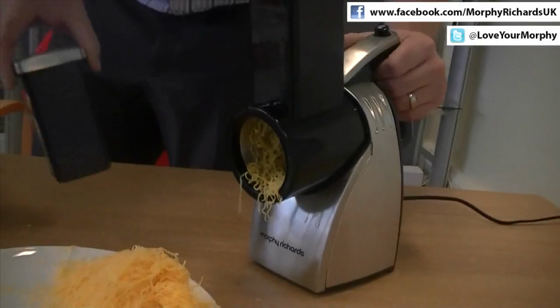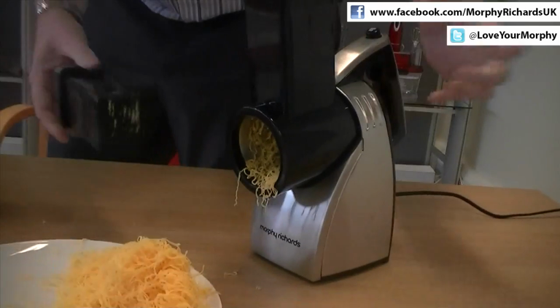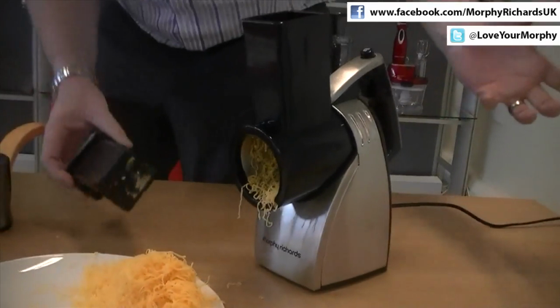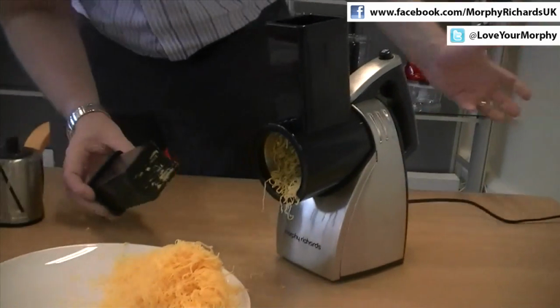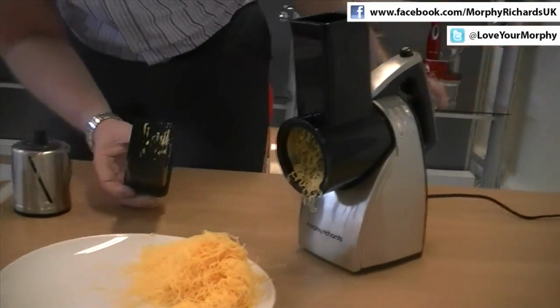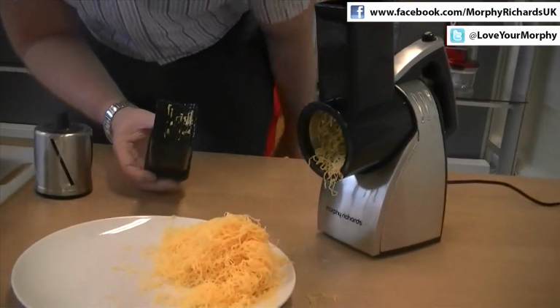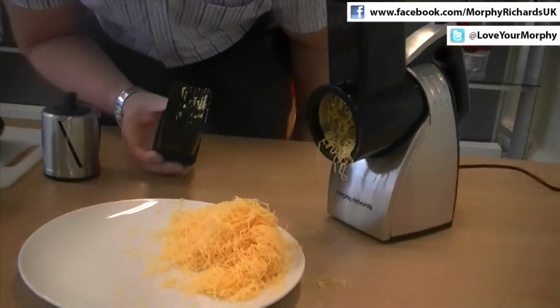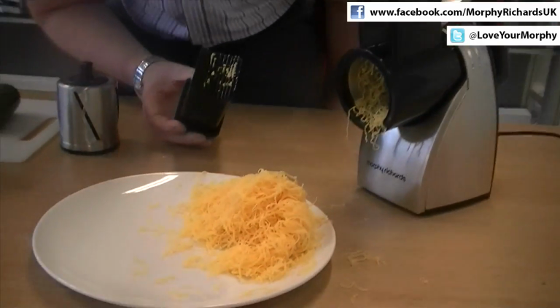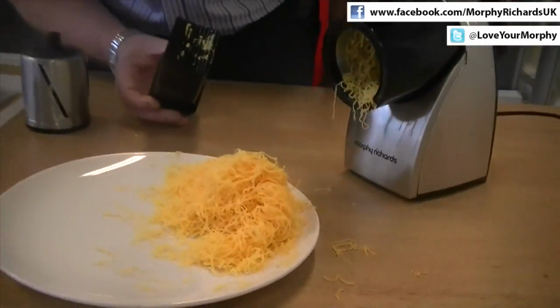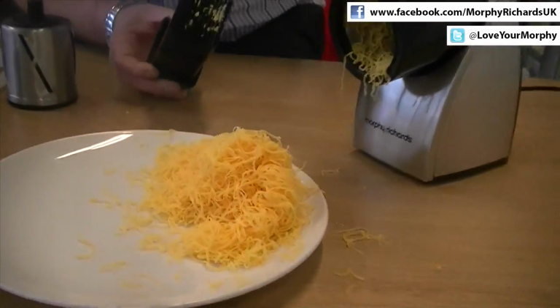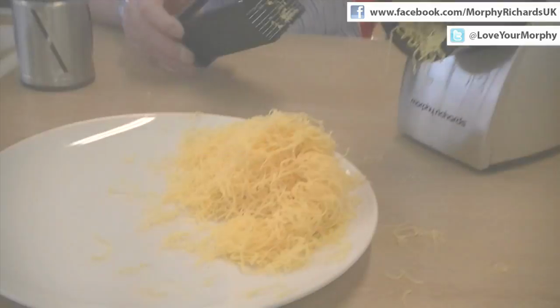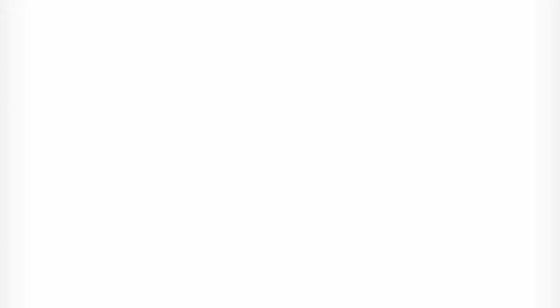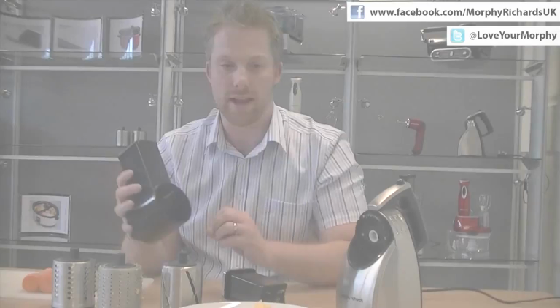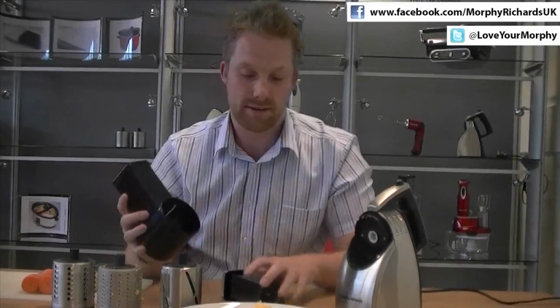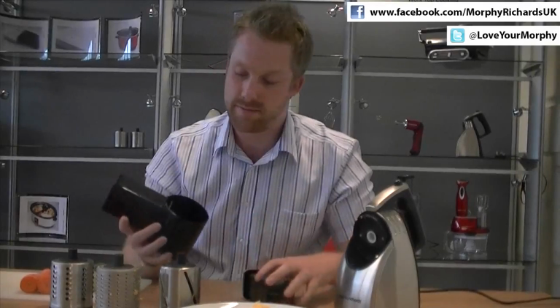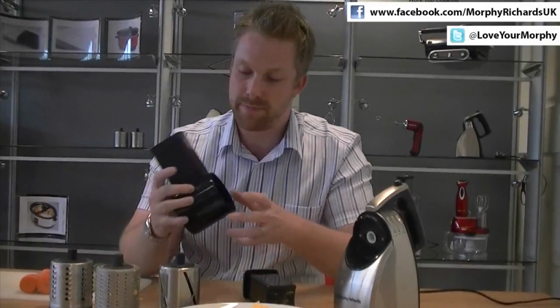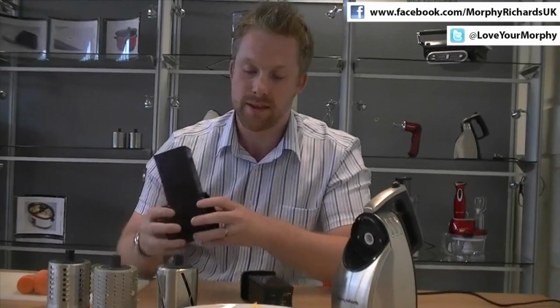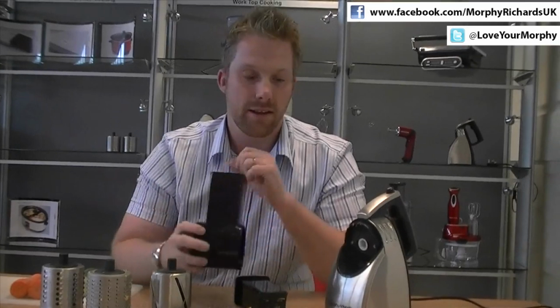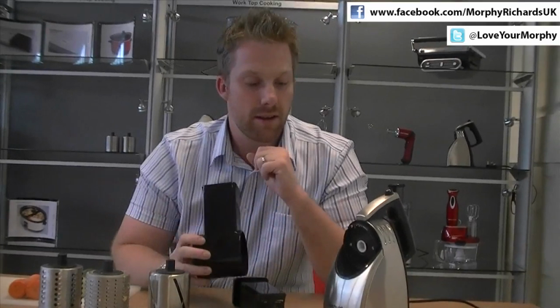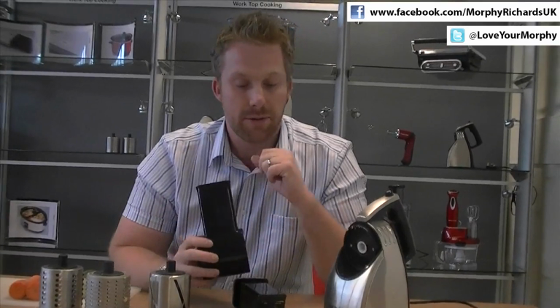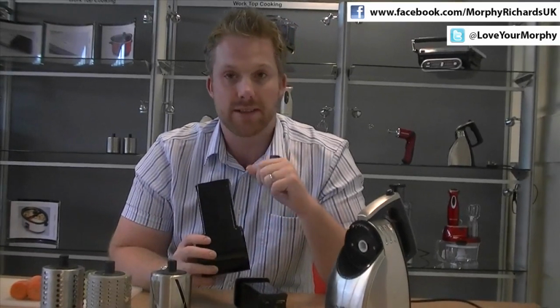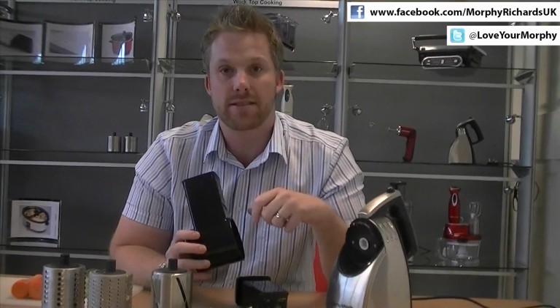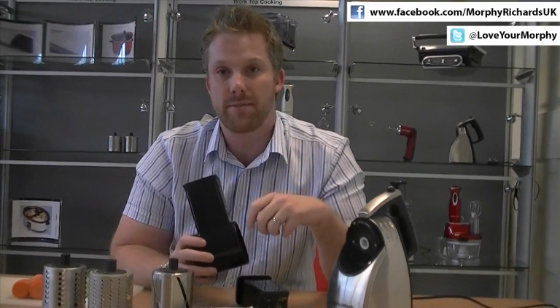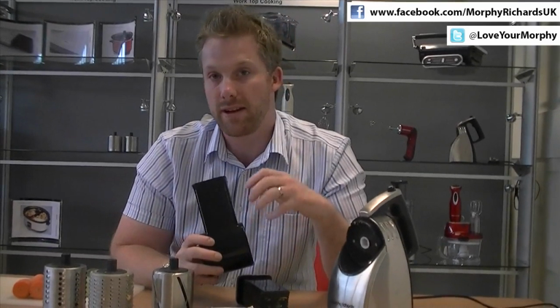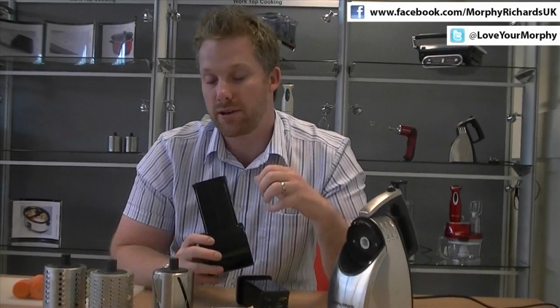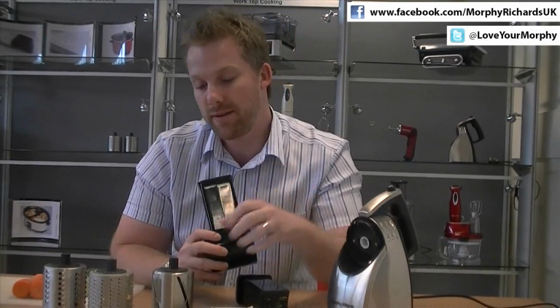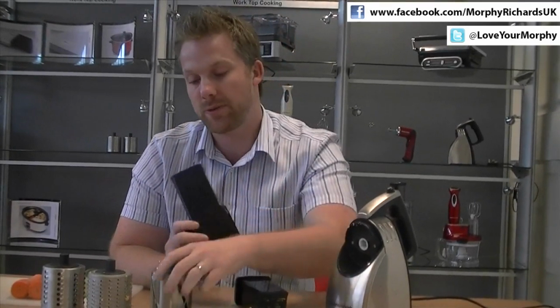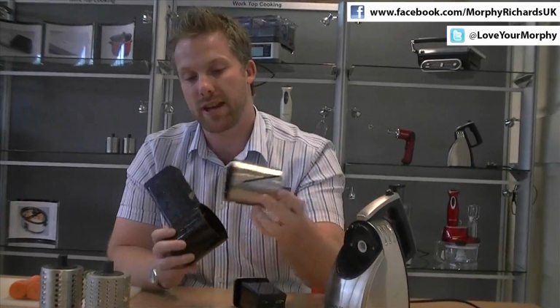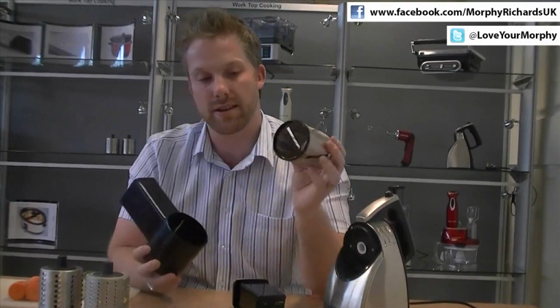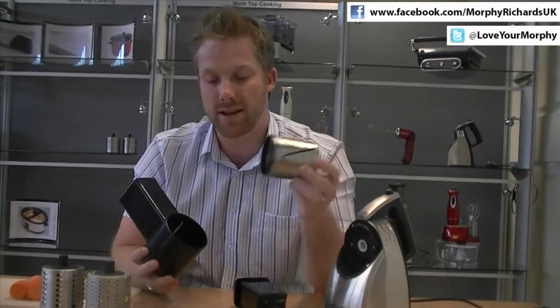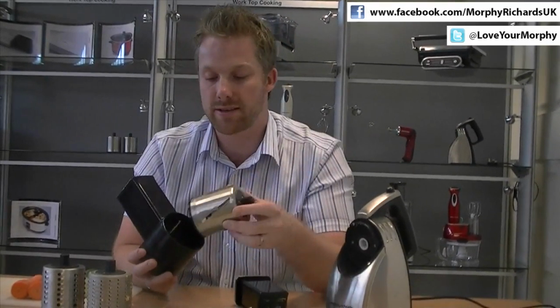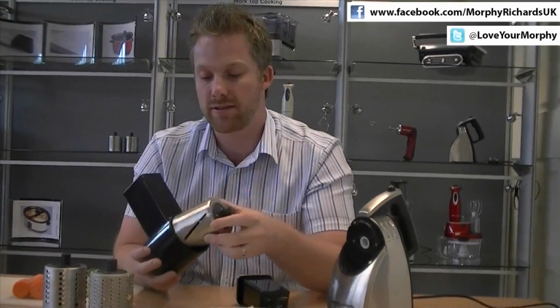Okay, so that grated that cheese in no time. Now we're going to slice some cucumber, so we'll just add the slicing accessory.